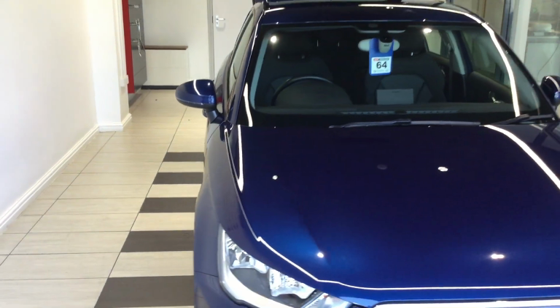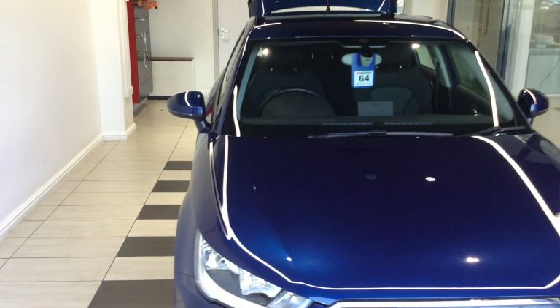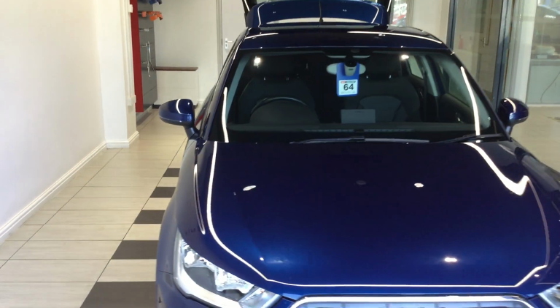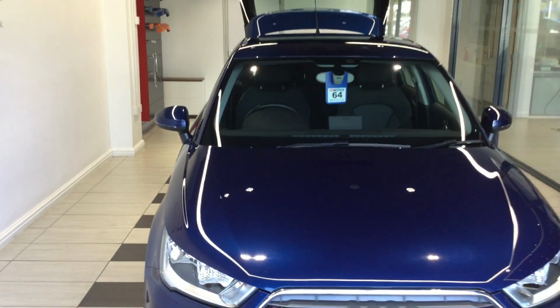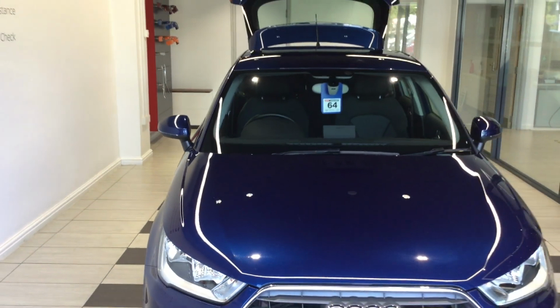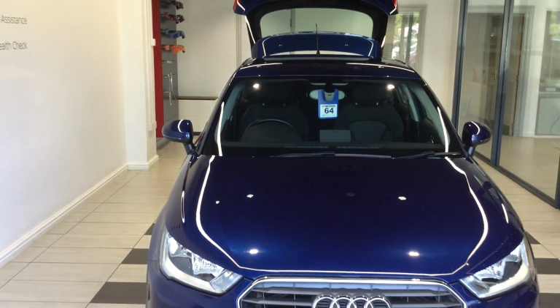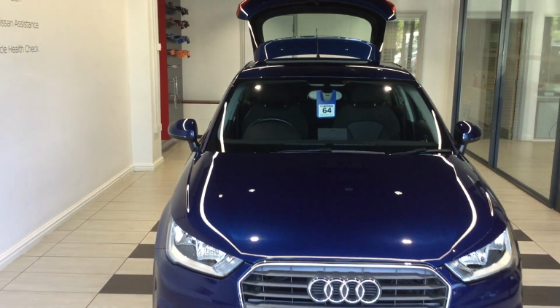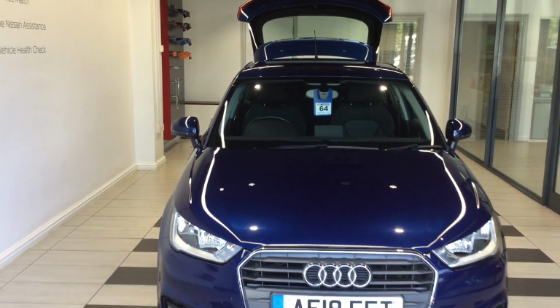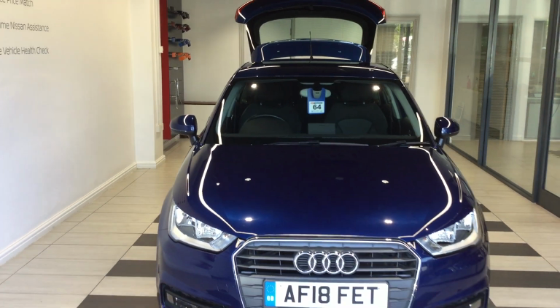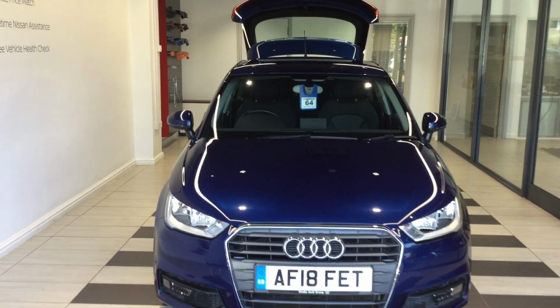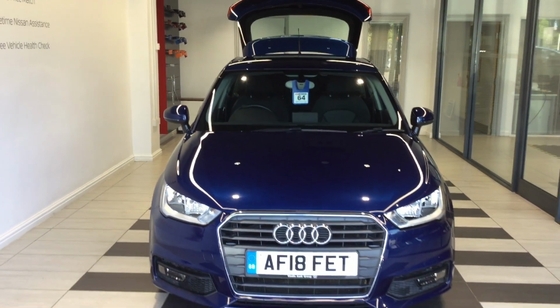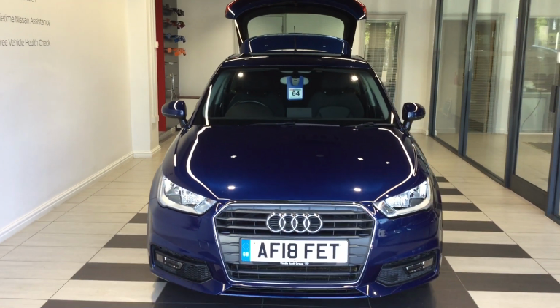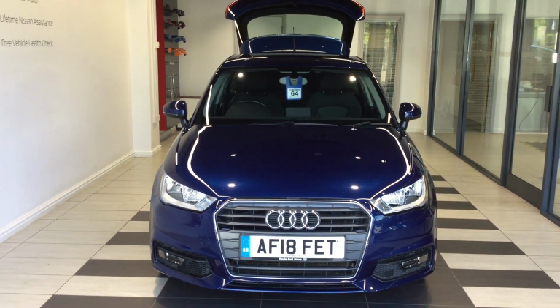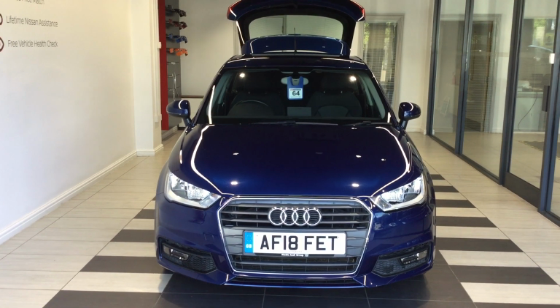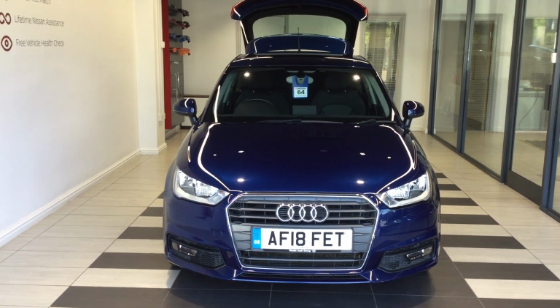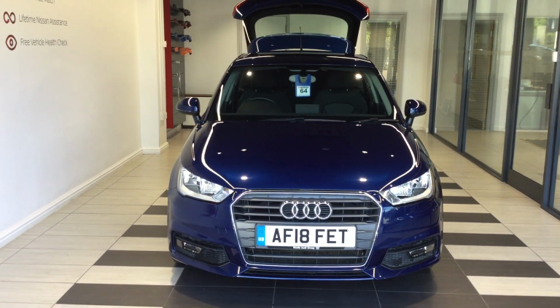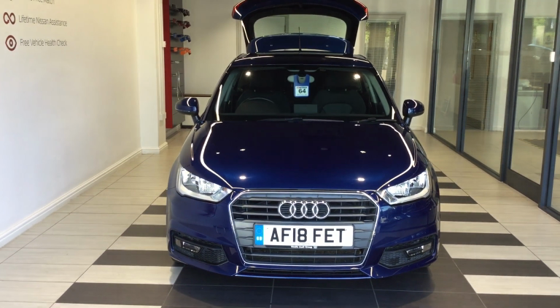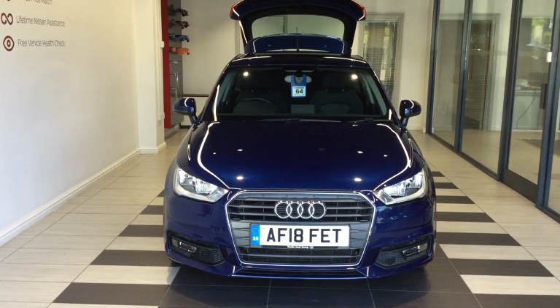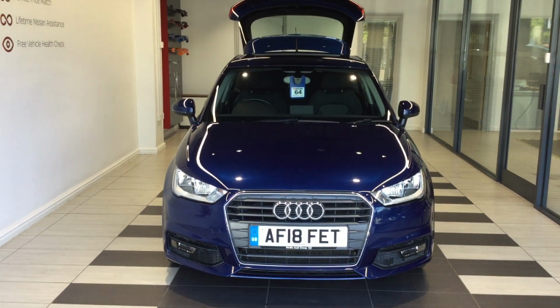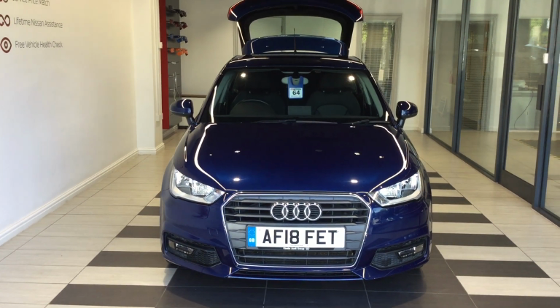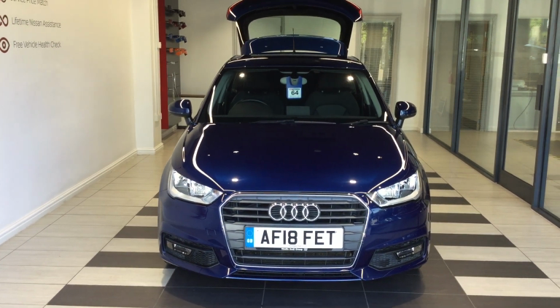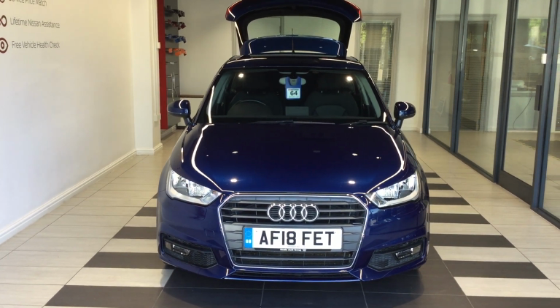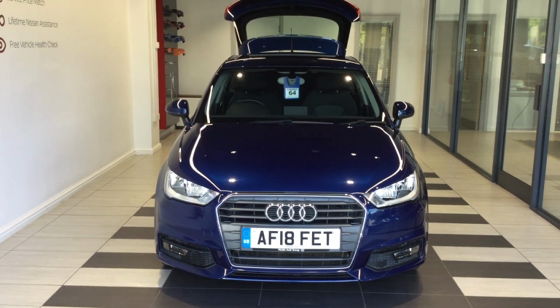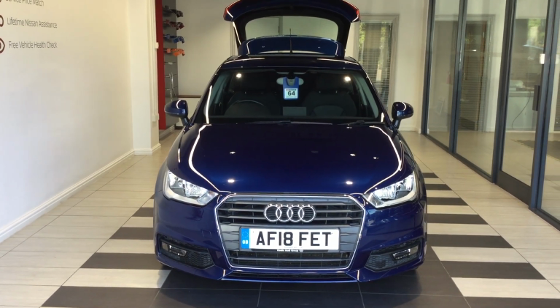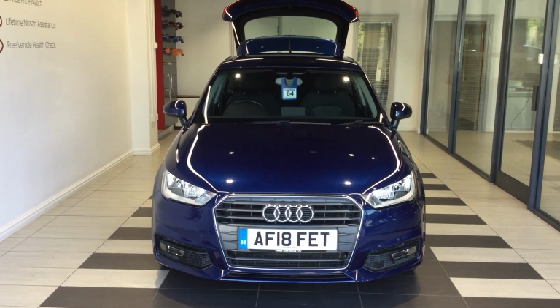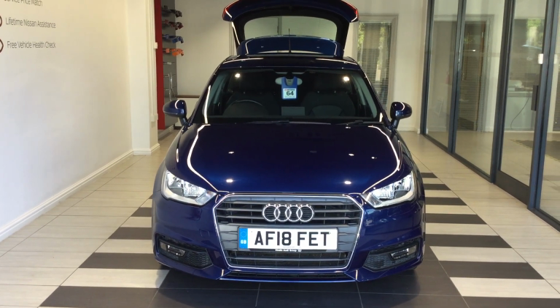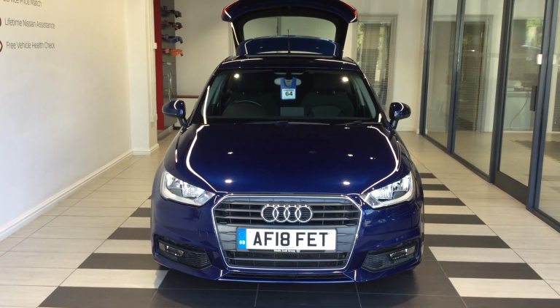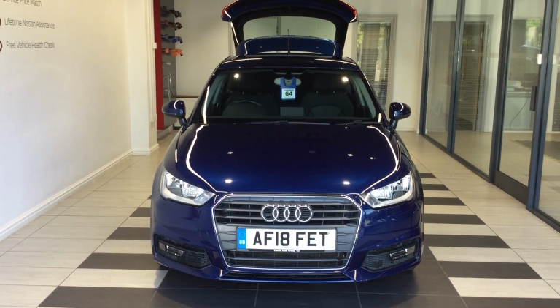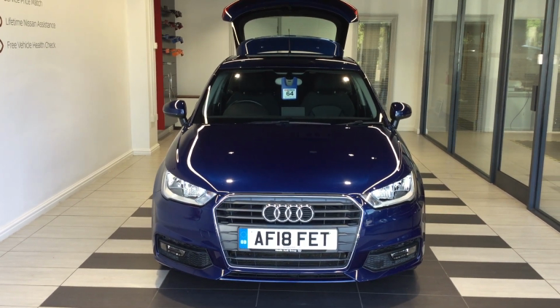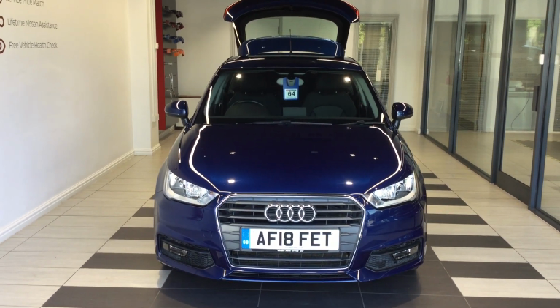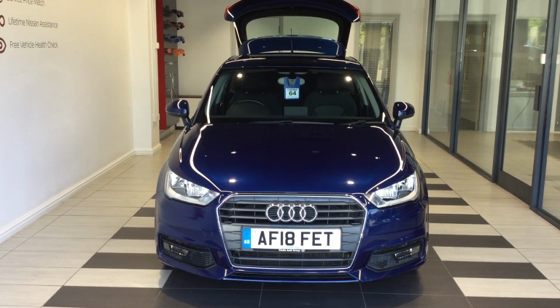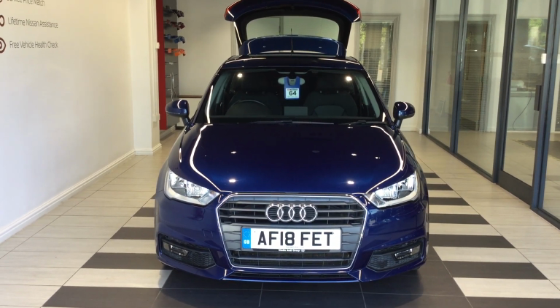If you'd like any more information on this vehicle, then give me a call on 01733 267 606 and ask for Kurt from the used car team.